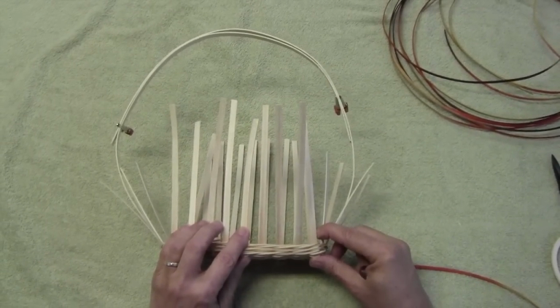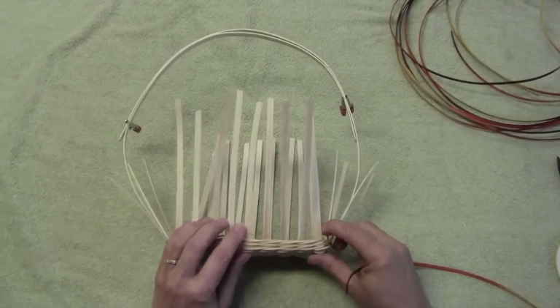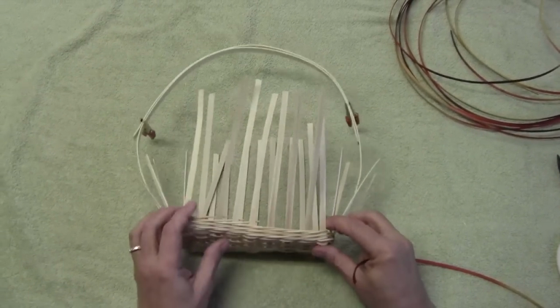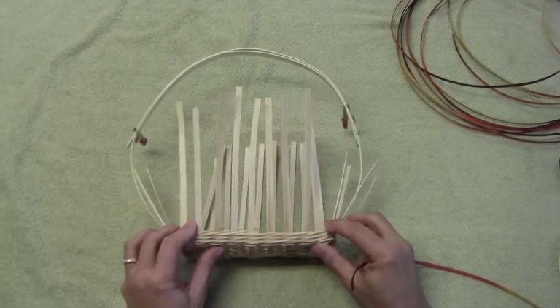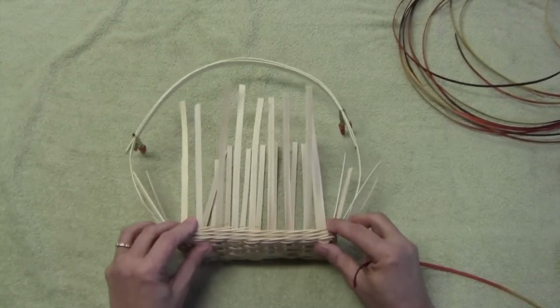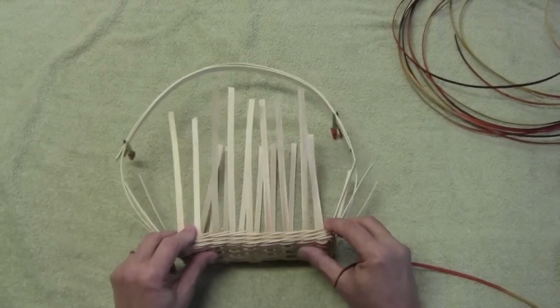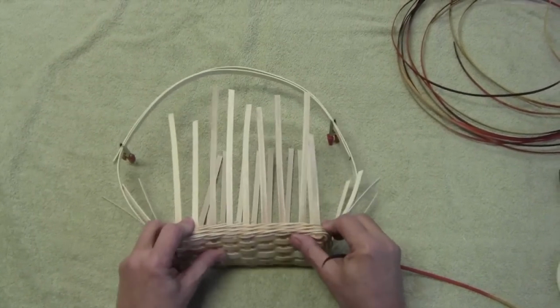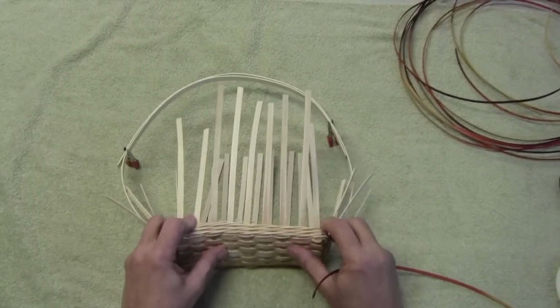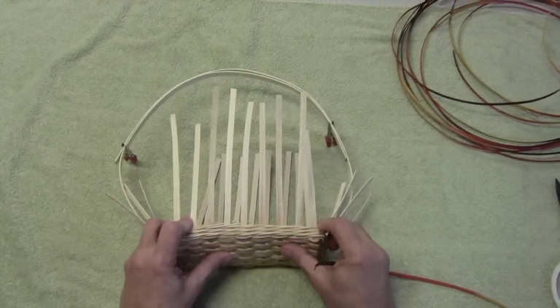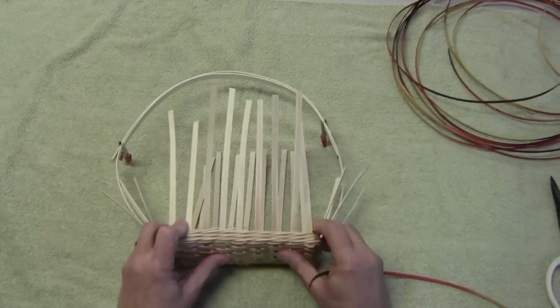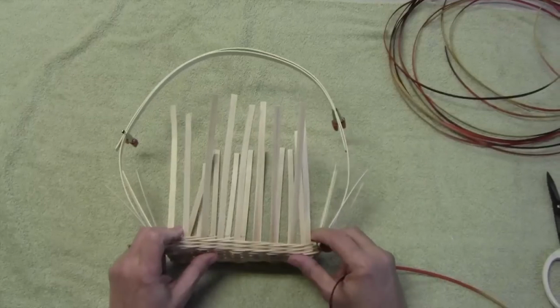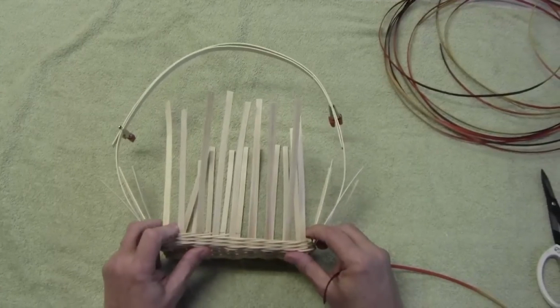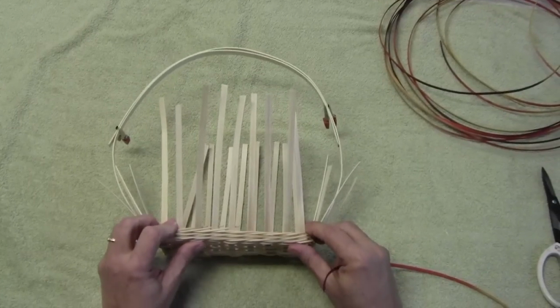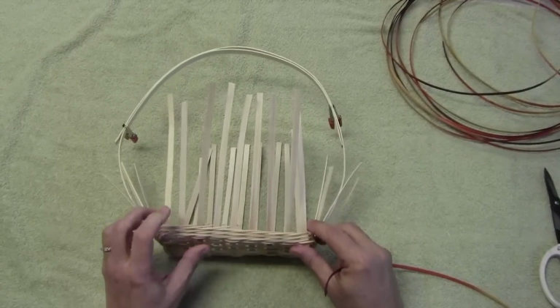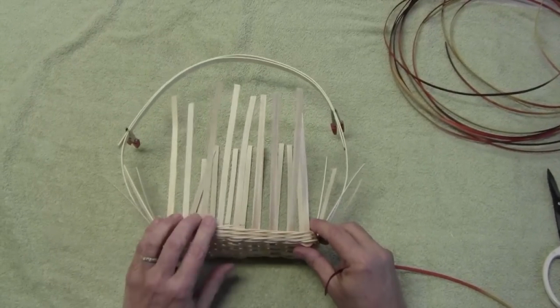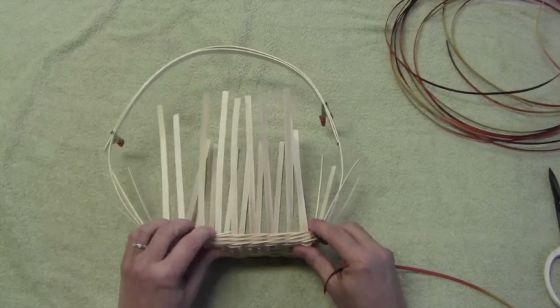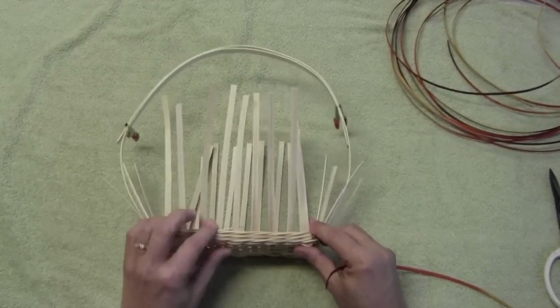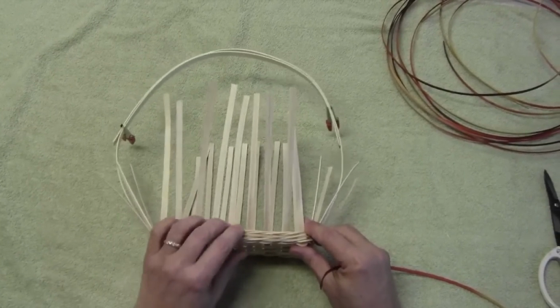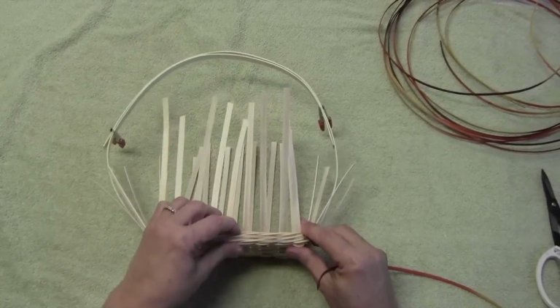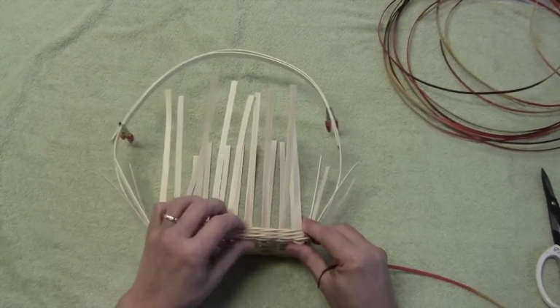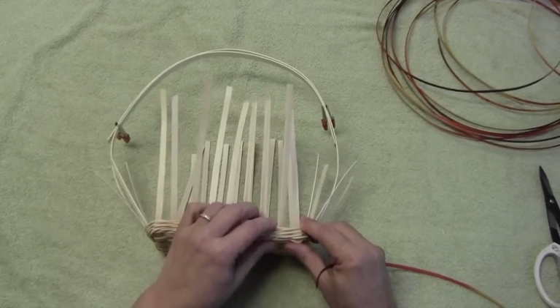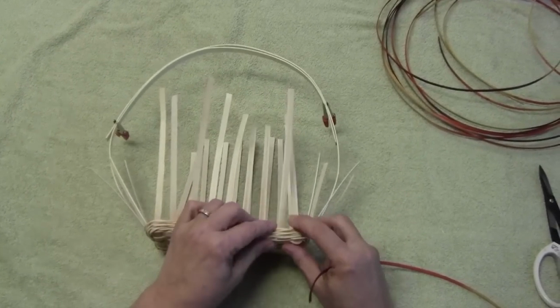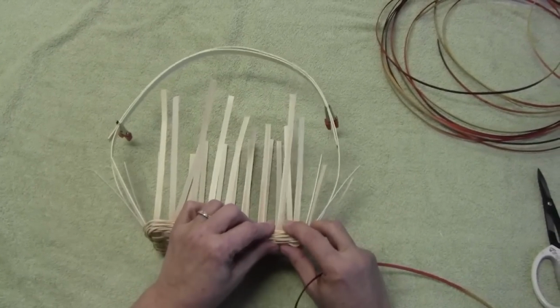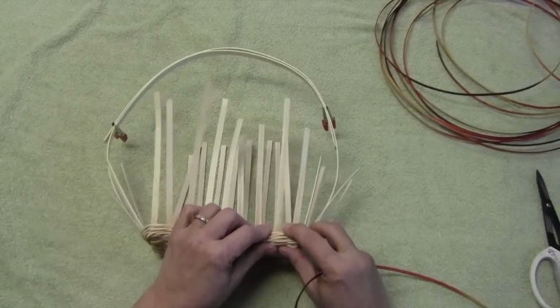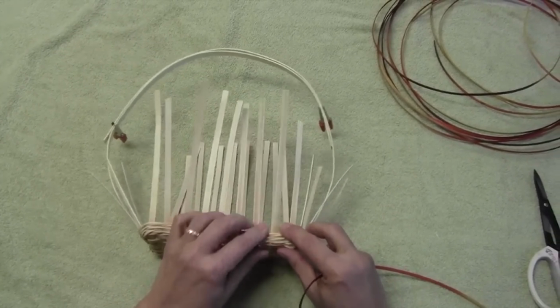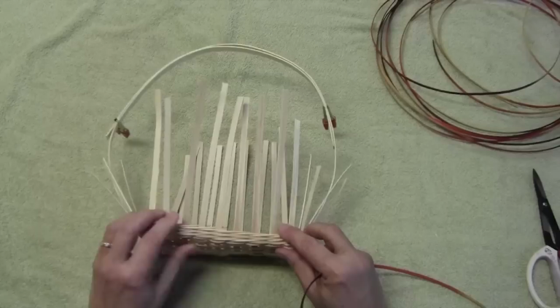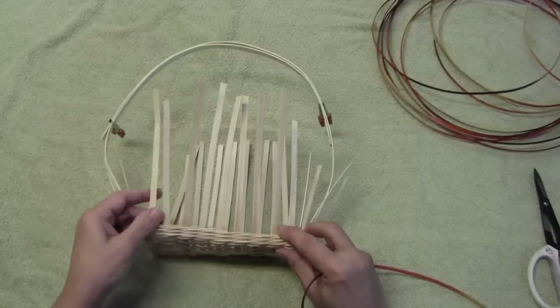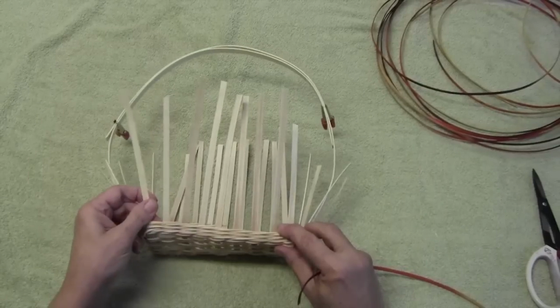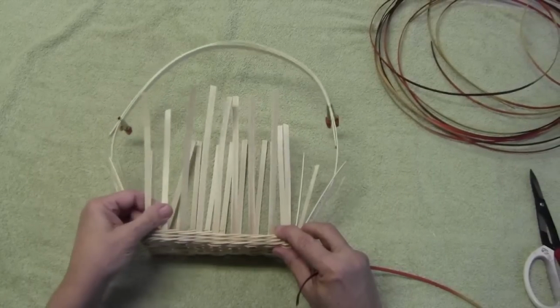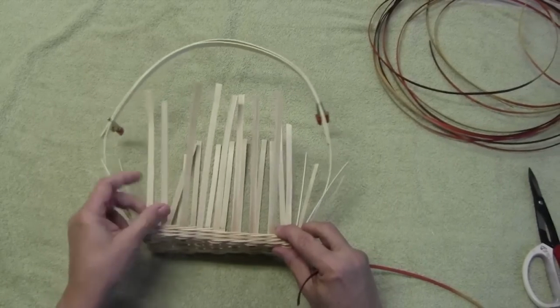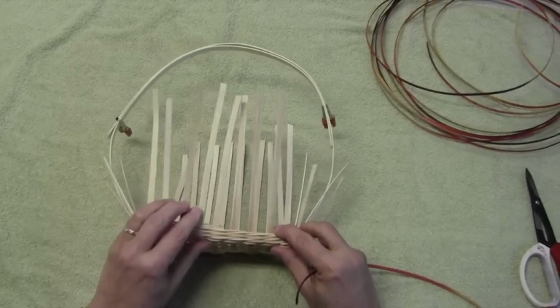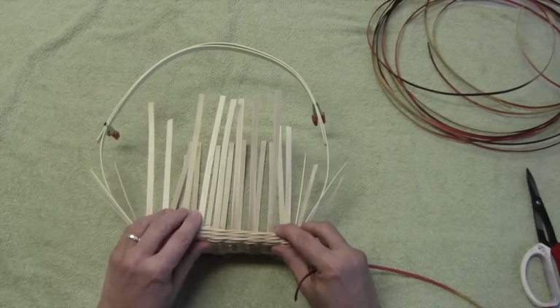Earlier I showed you how to lay out a rectangle base. I have added three rows of triple twining to my base, and now I'm going to show you how to do French randing.